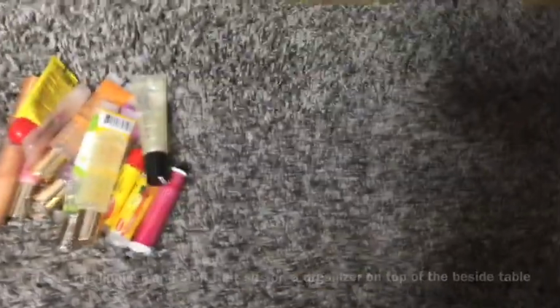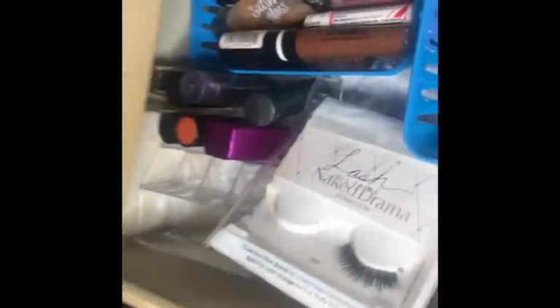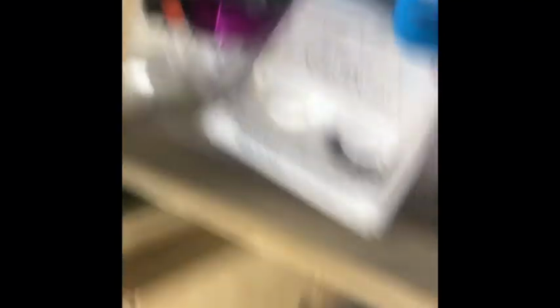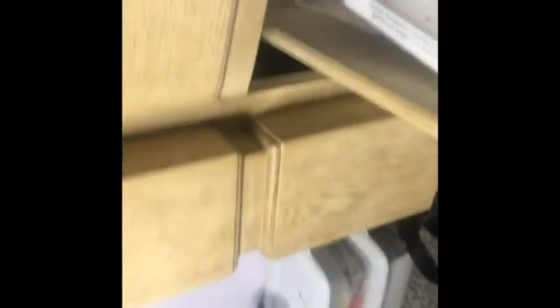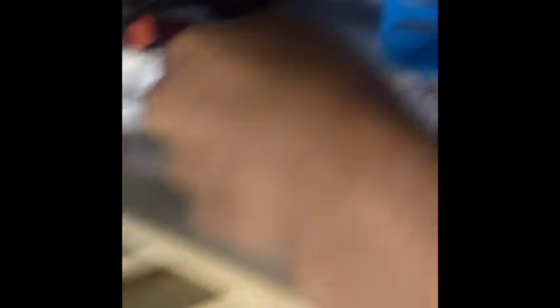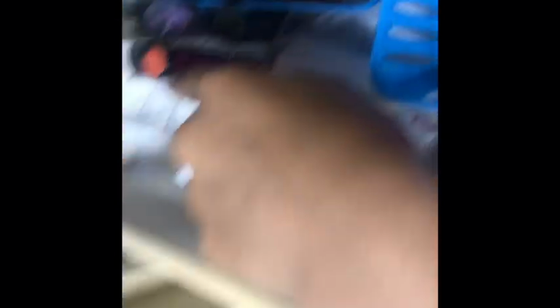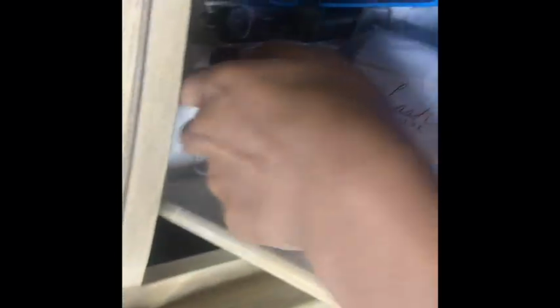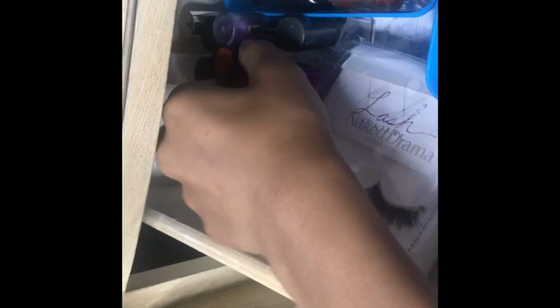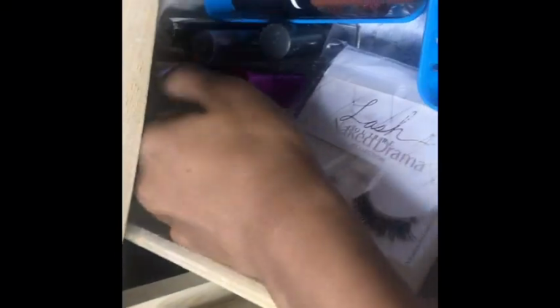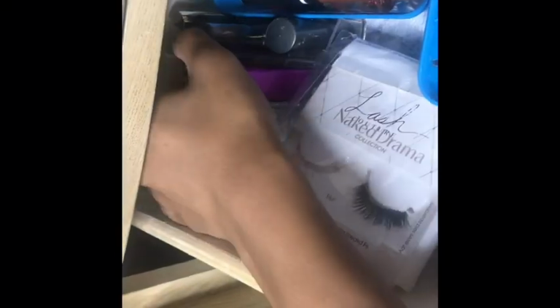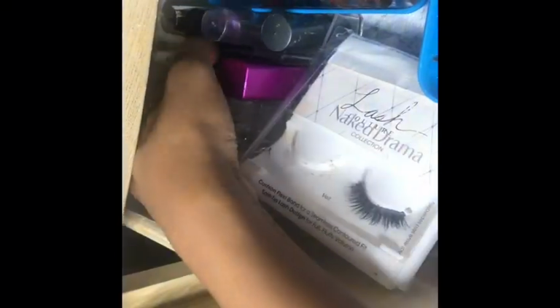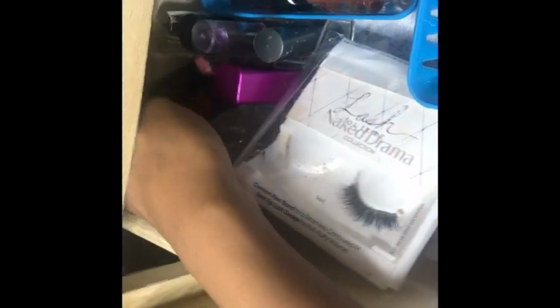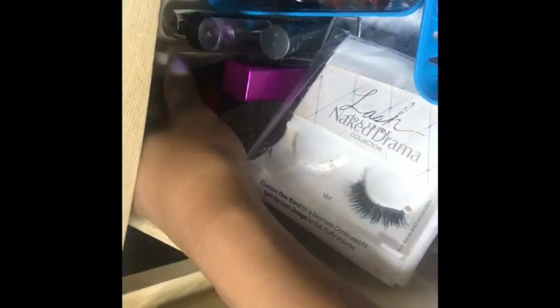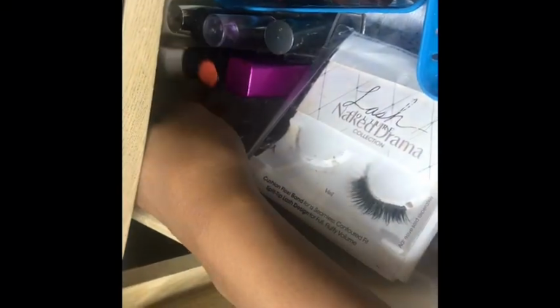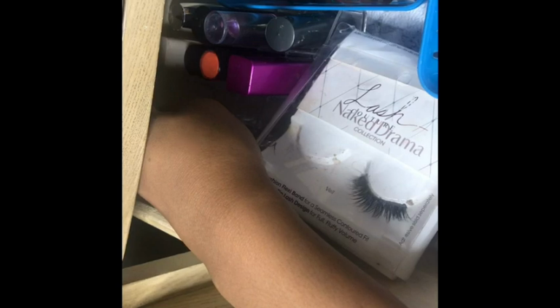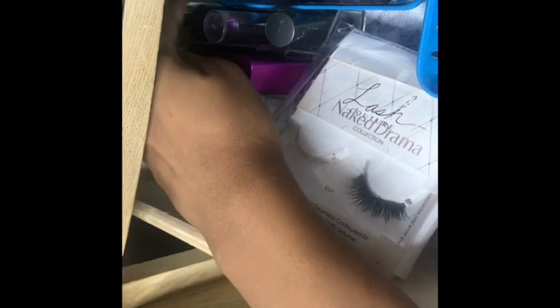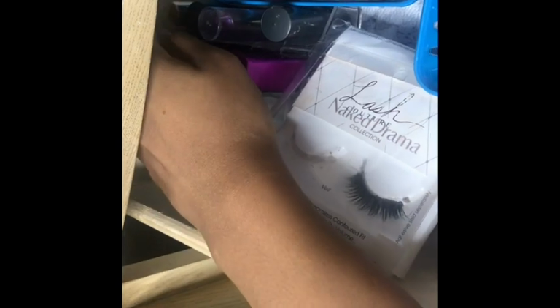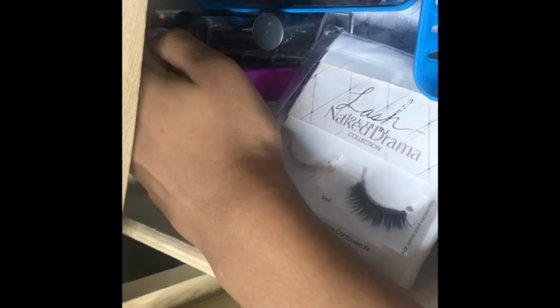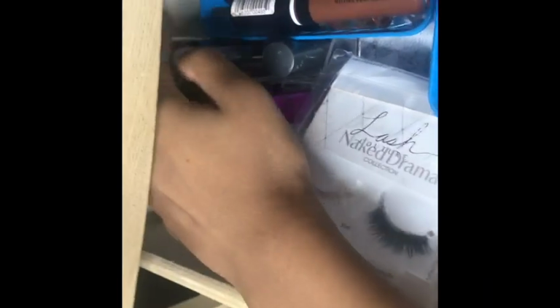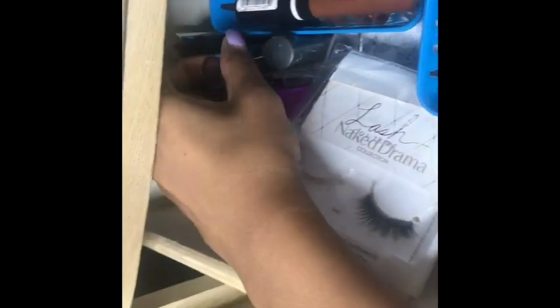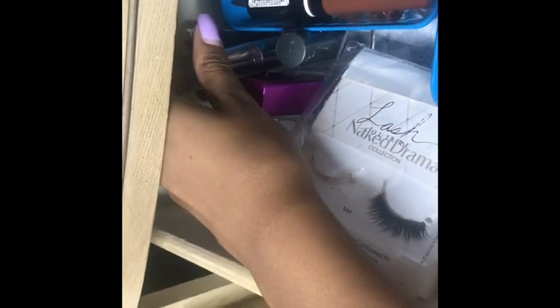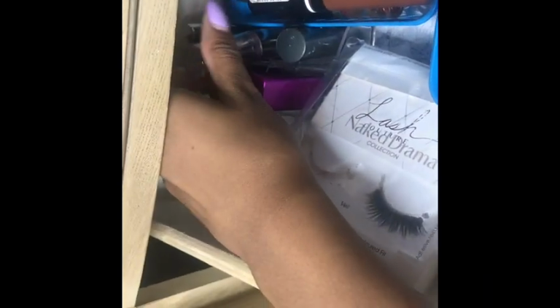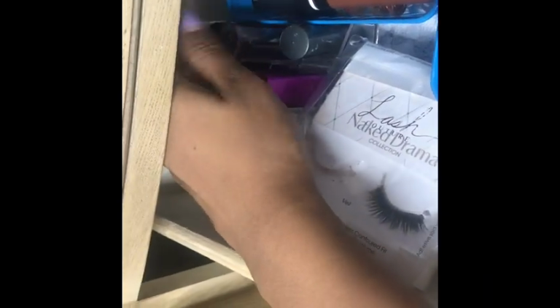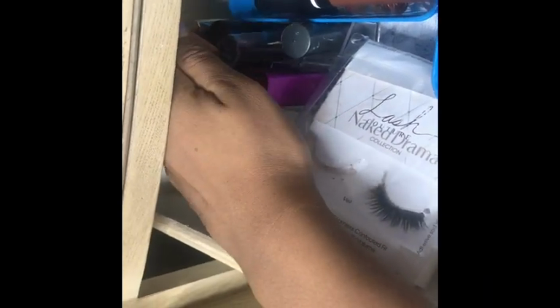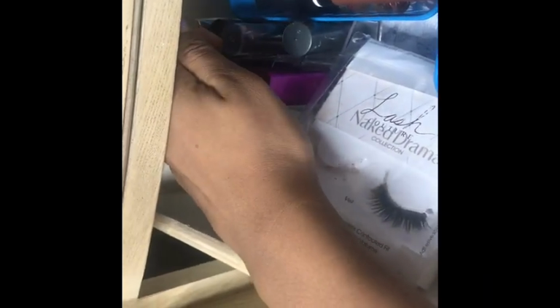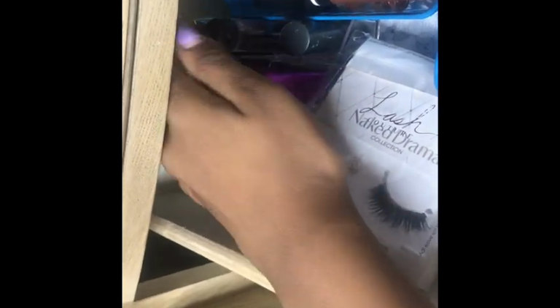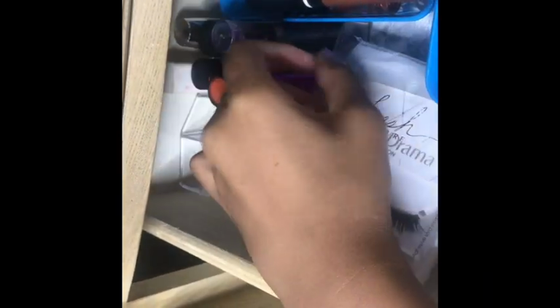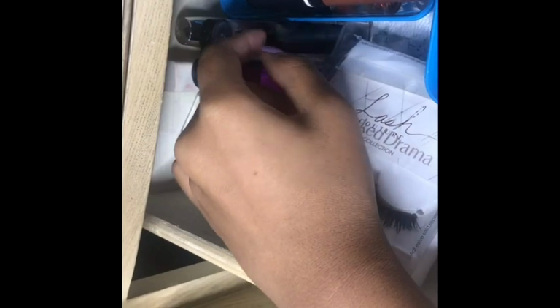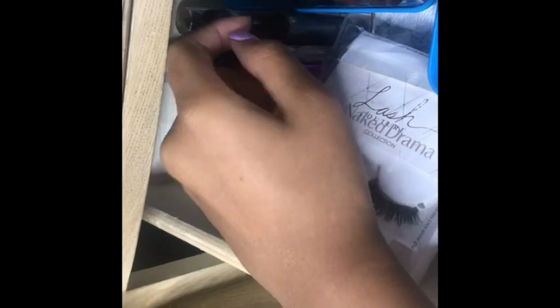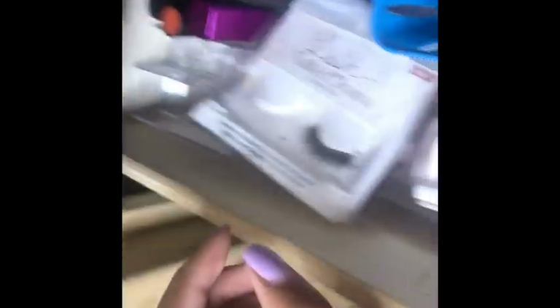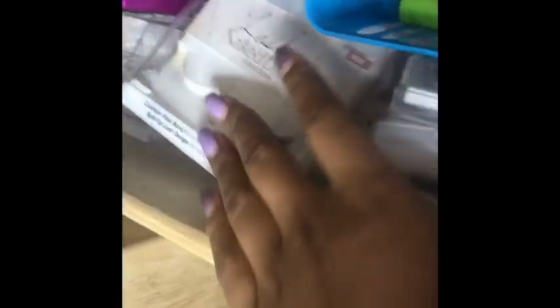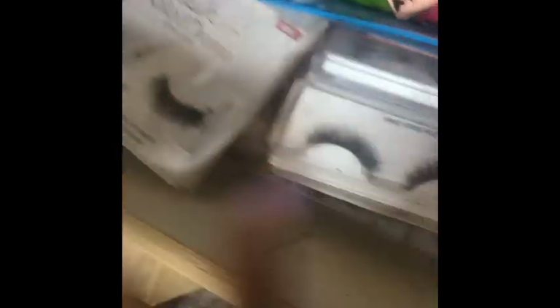Here are the lipsticks: a CoverGirl lipstick, a Mary Kay lipstick, a Forever 21 one, another CoverGirl, an Avon one, a Buxom one, an Iris Colors one, and an Ulta Beauty one. And over here are lashes.